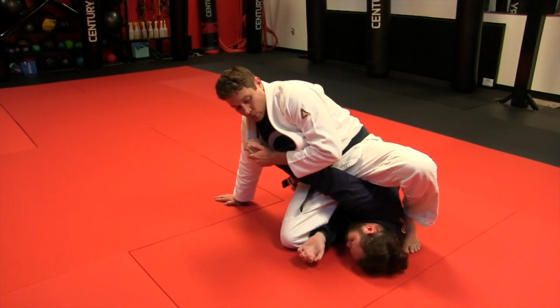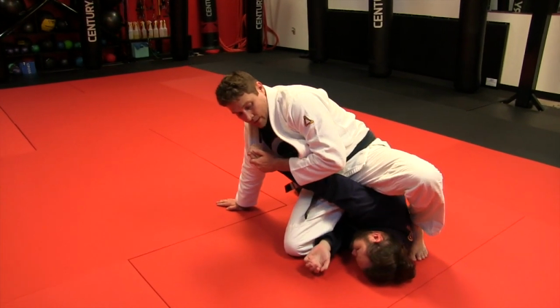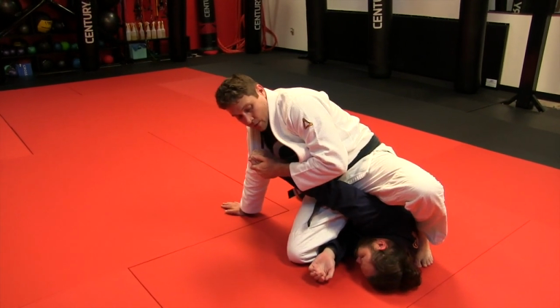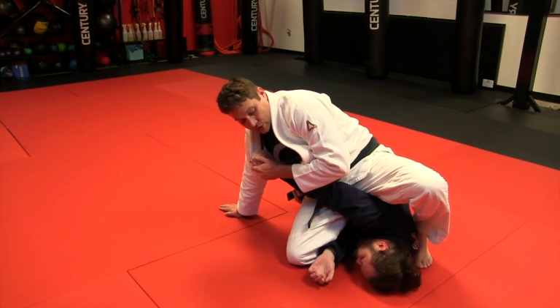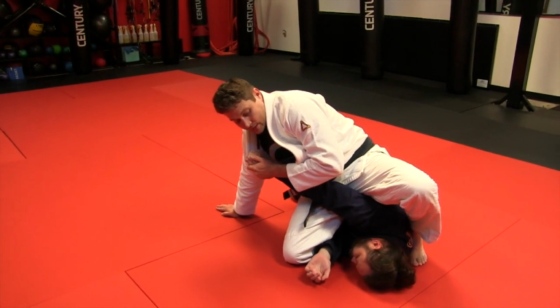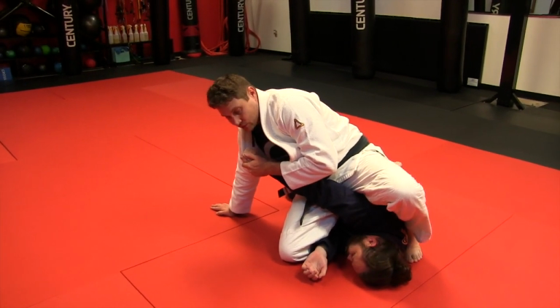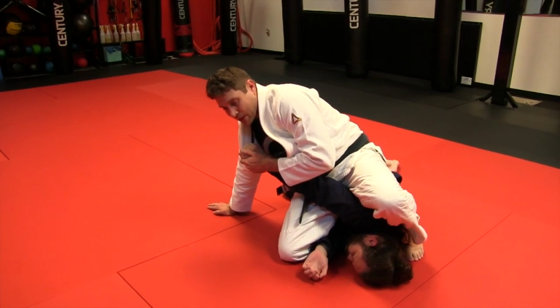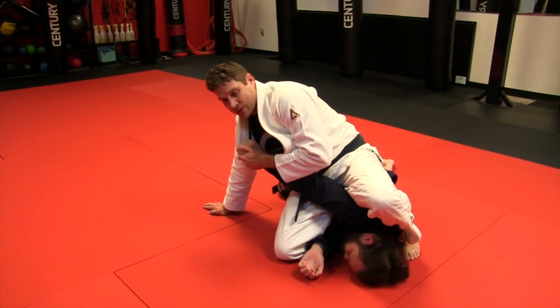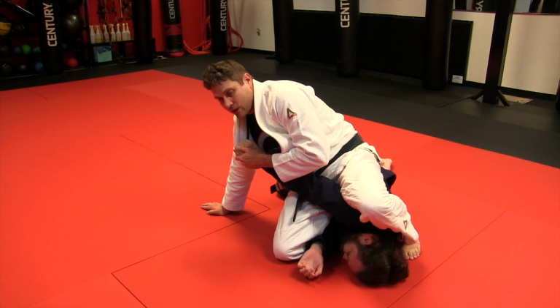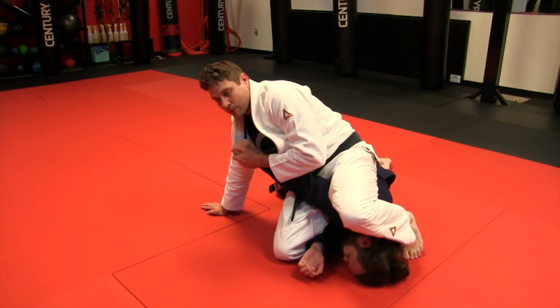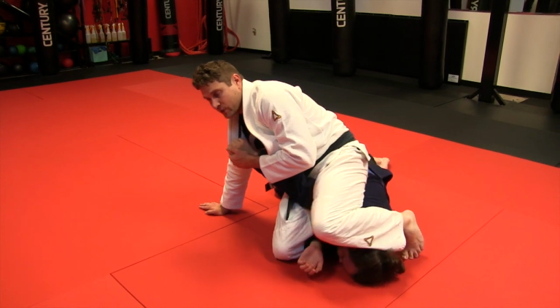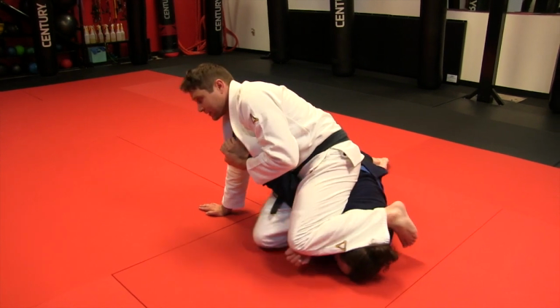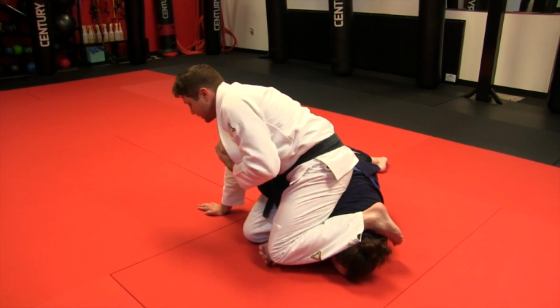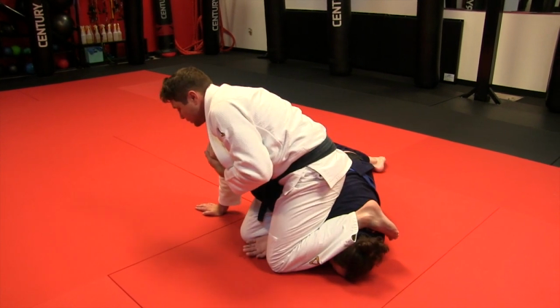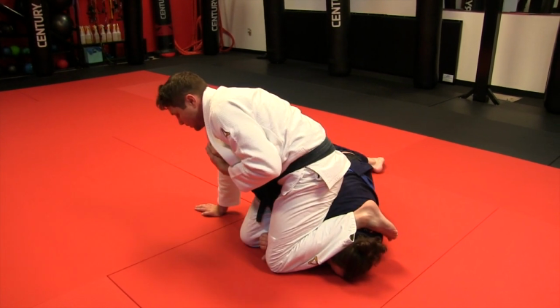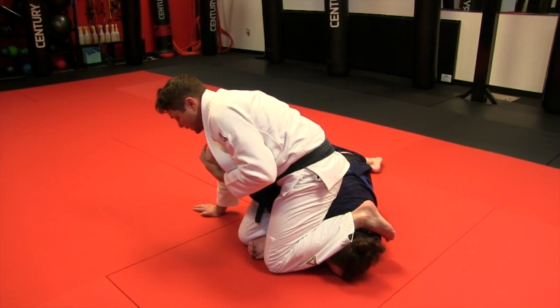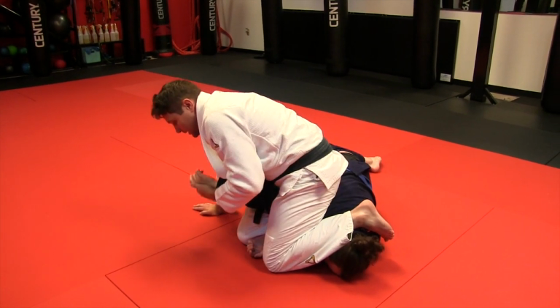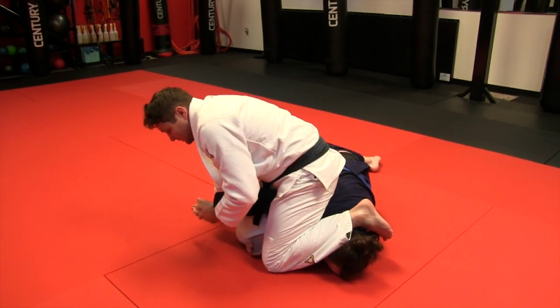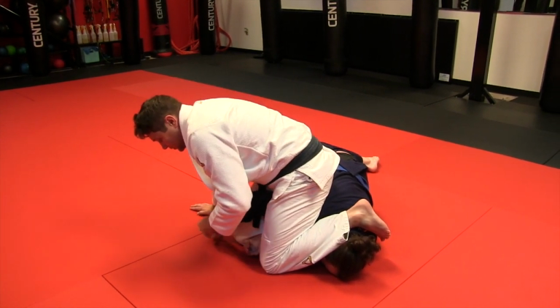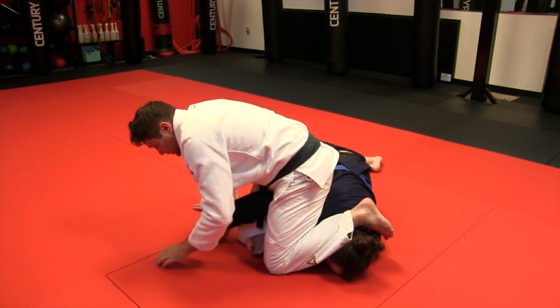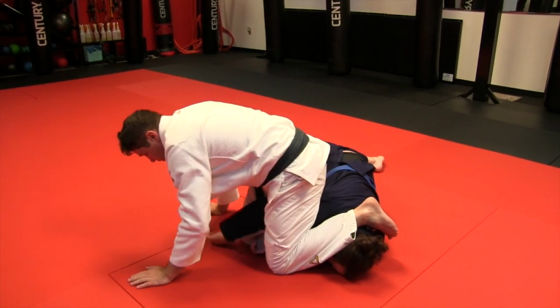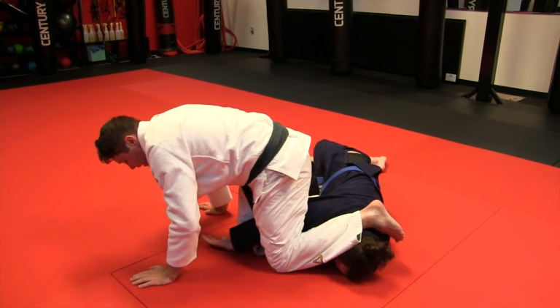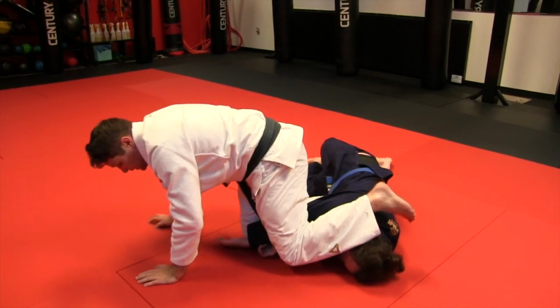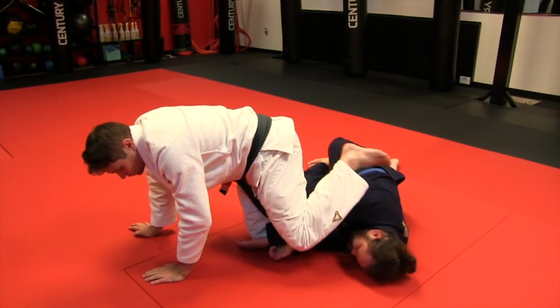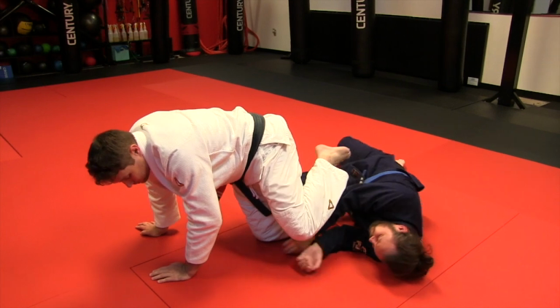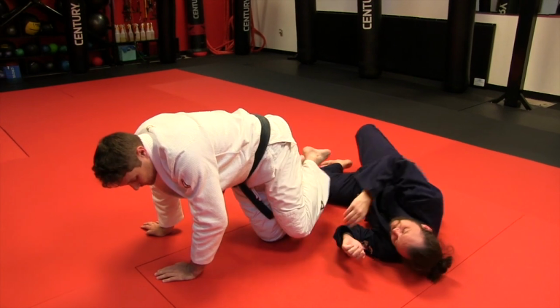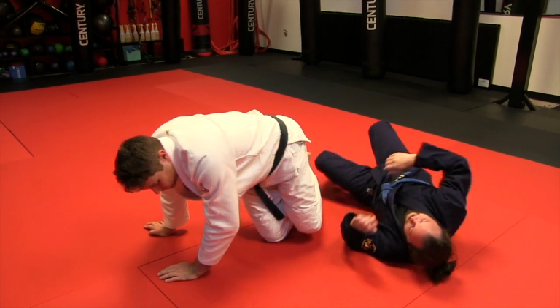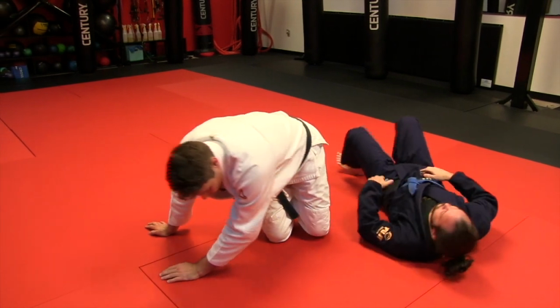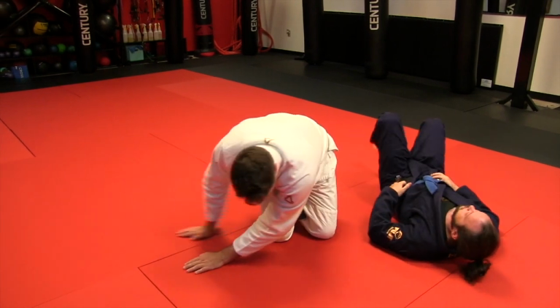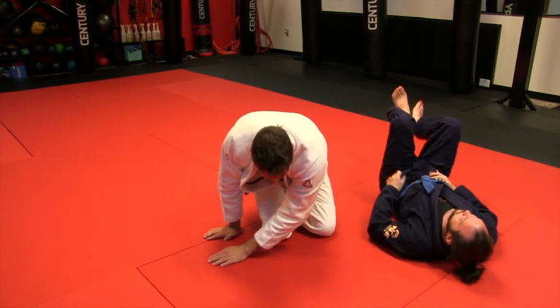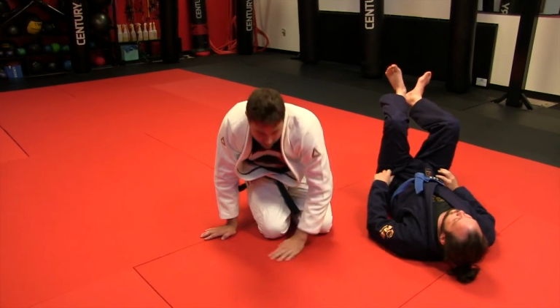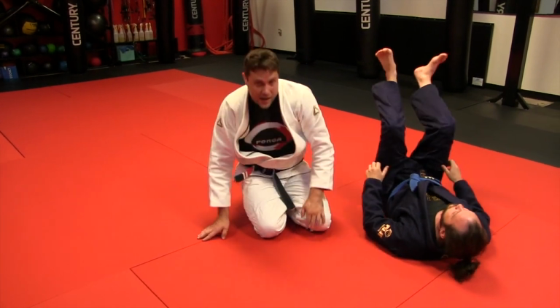That shin can just be on the back of his neck — I don't have to step over anything. Easy finish. A simple belly-down arm bar from the mat.